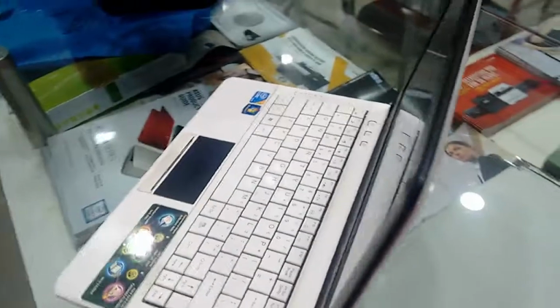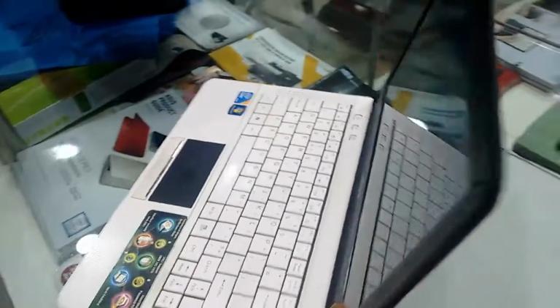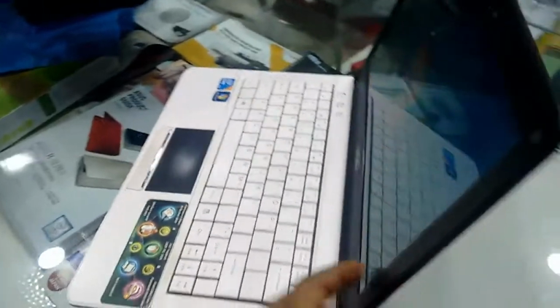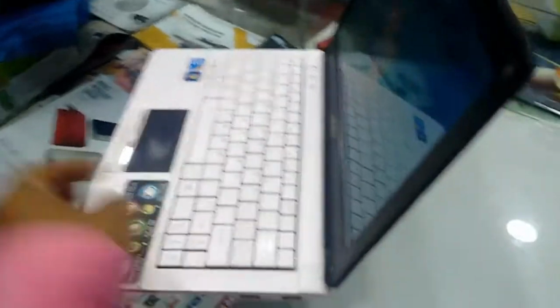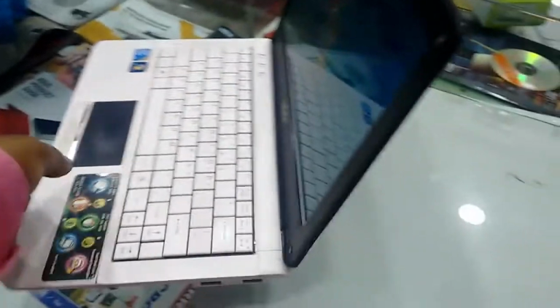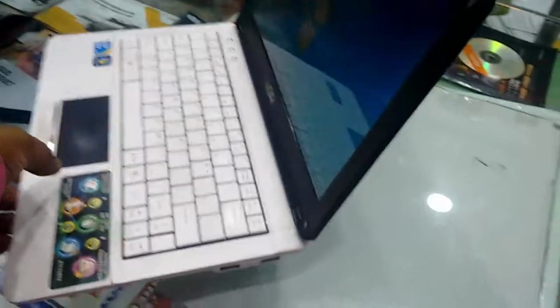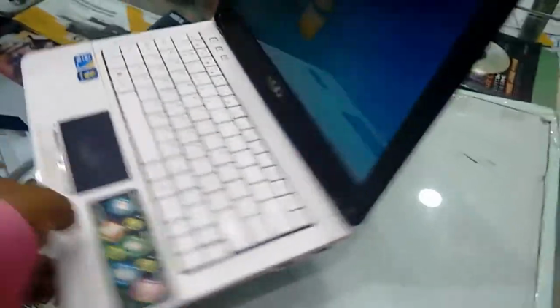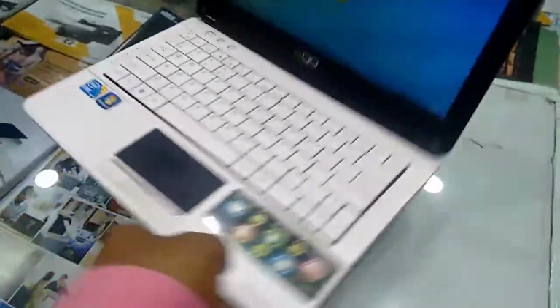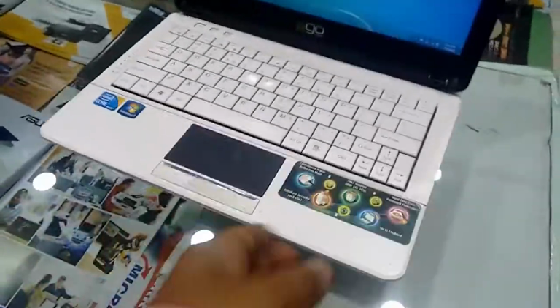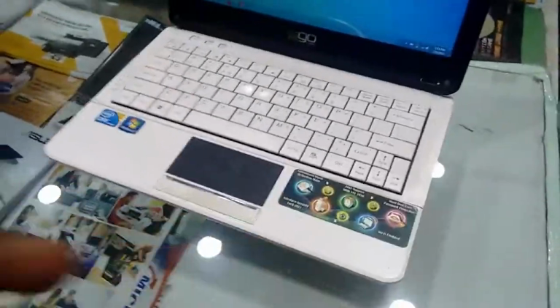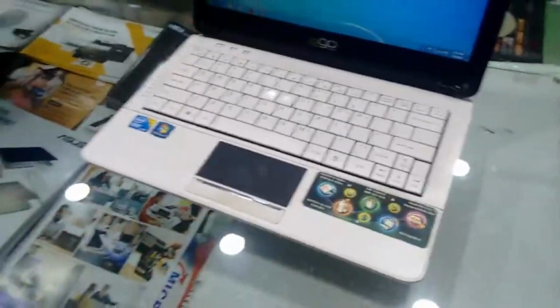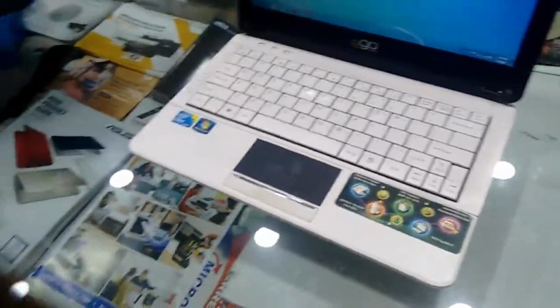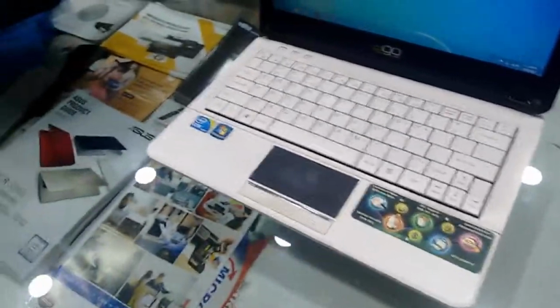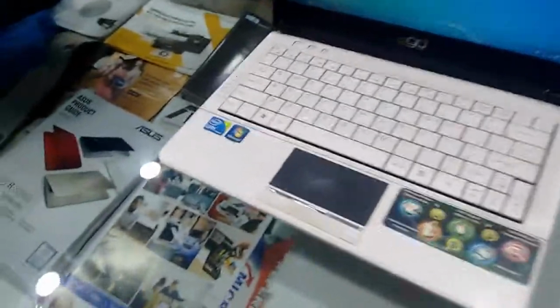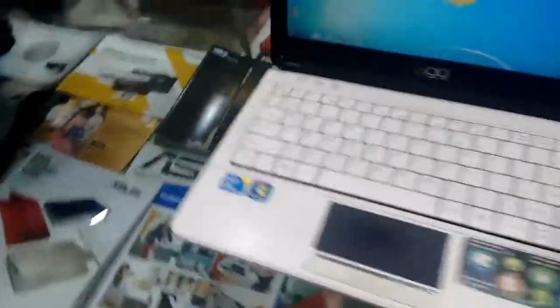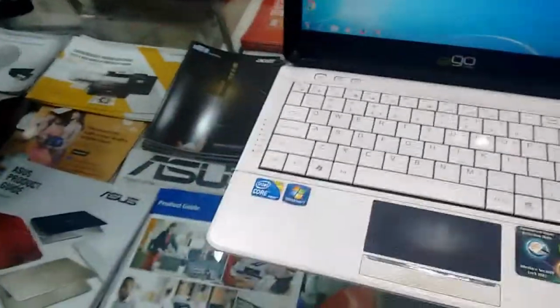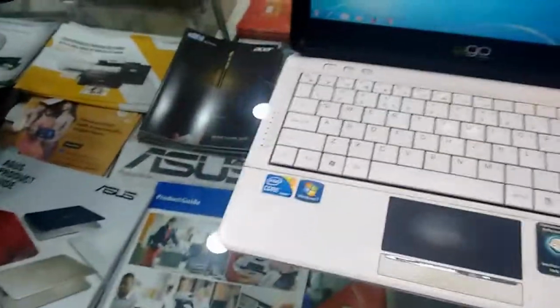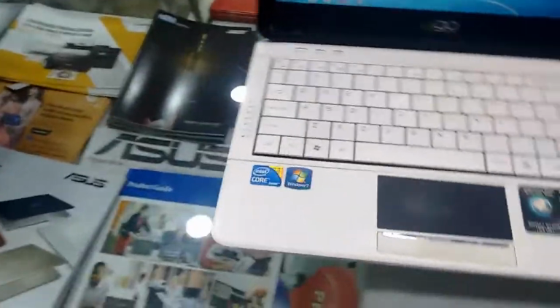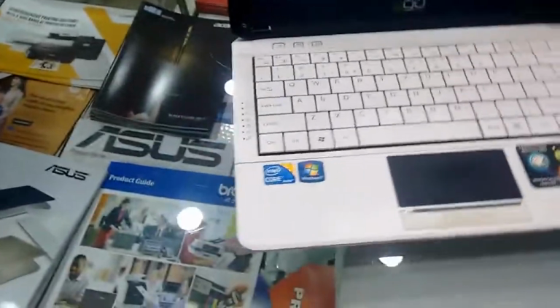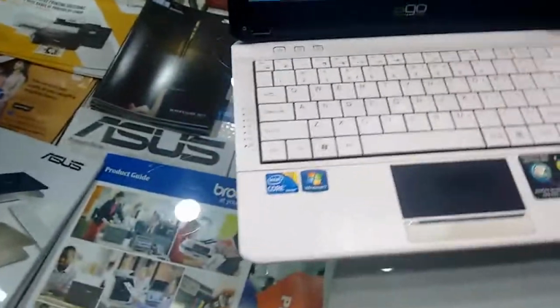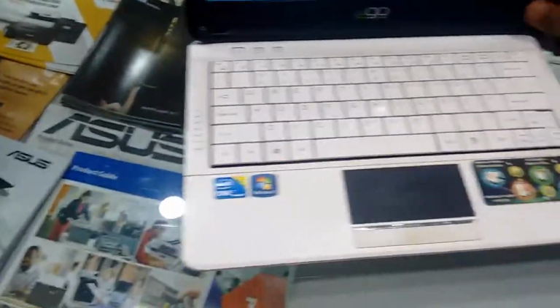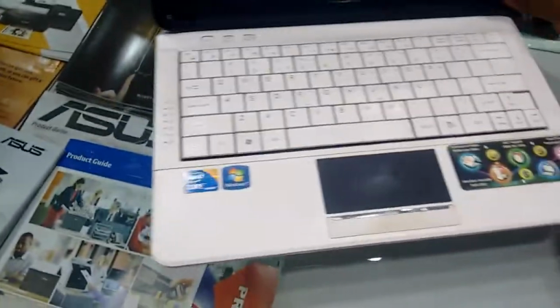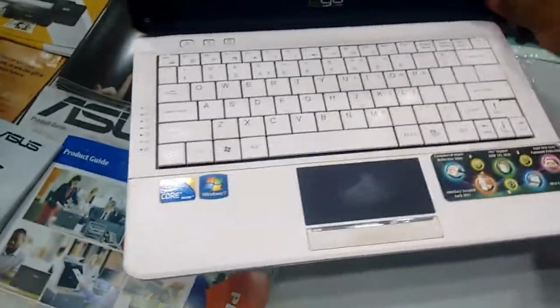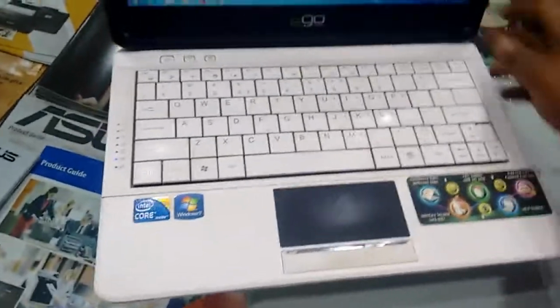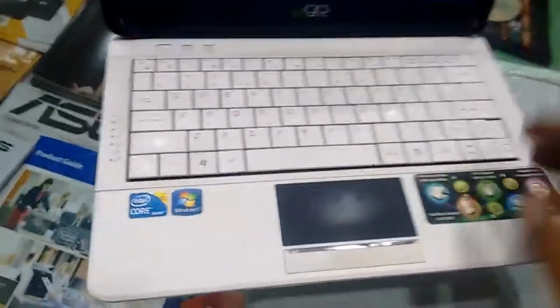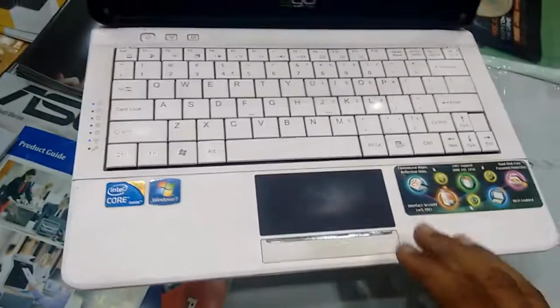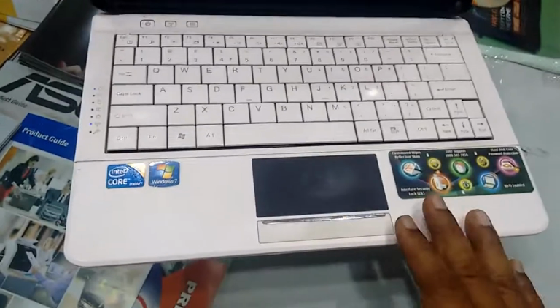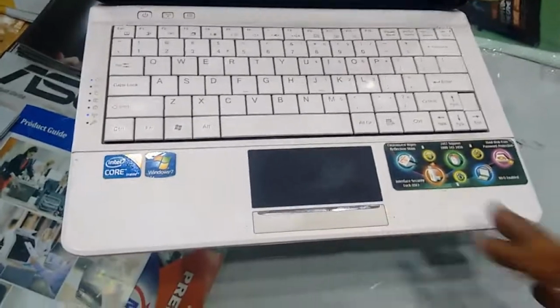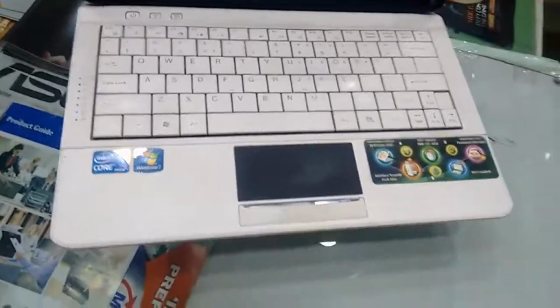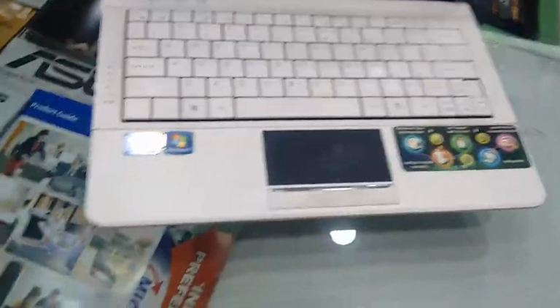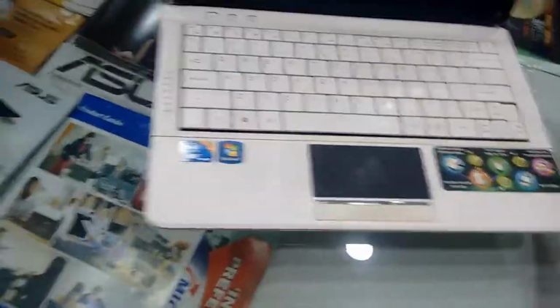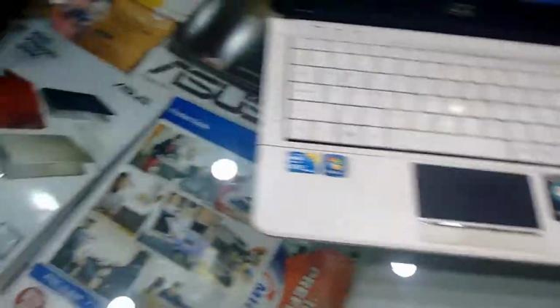This laptop has all the ports you need. Design-wise, it's a normal design. Build quality is nice, white in color.